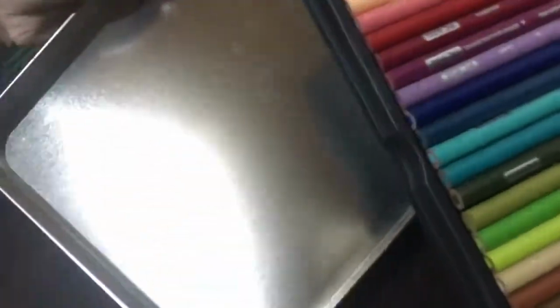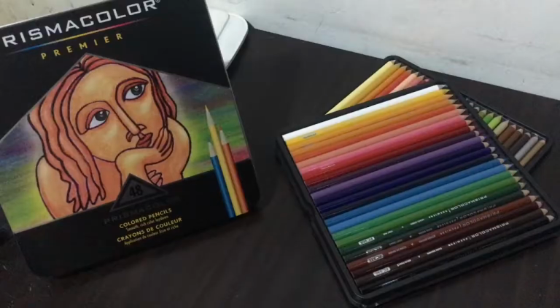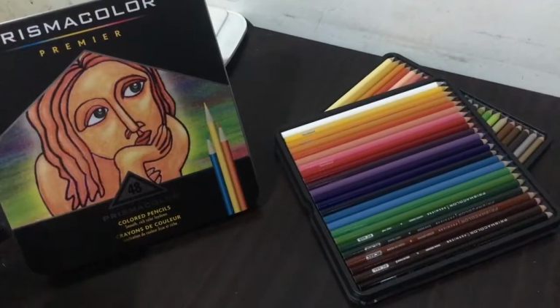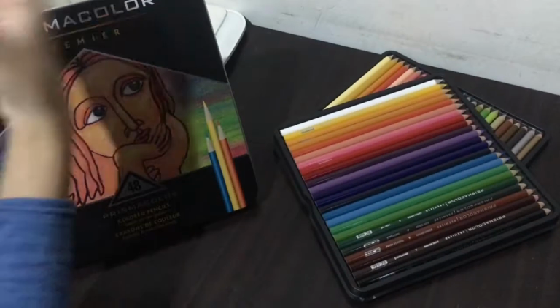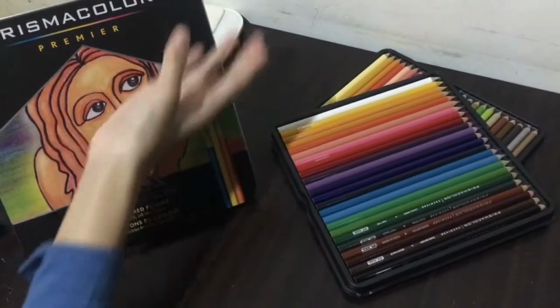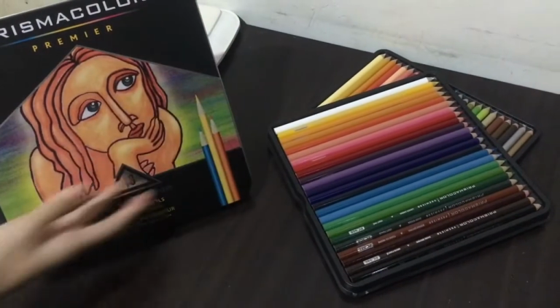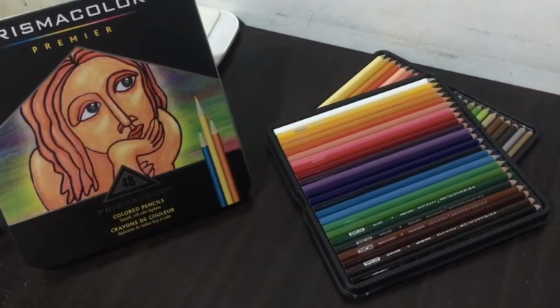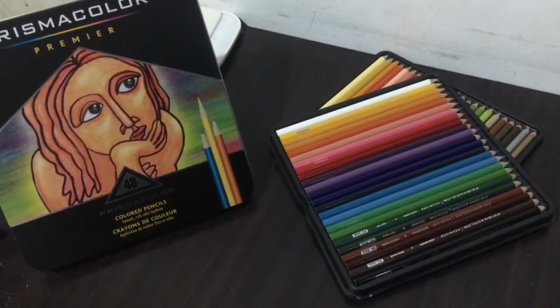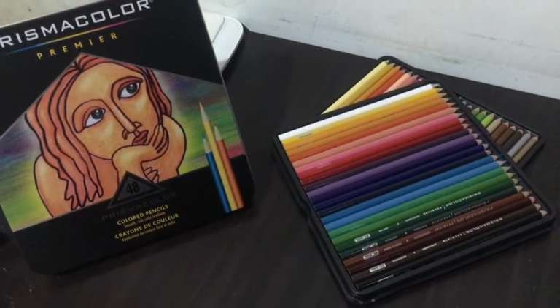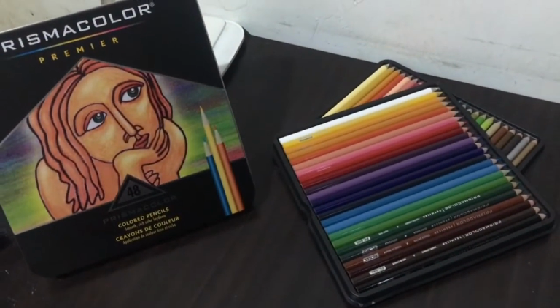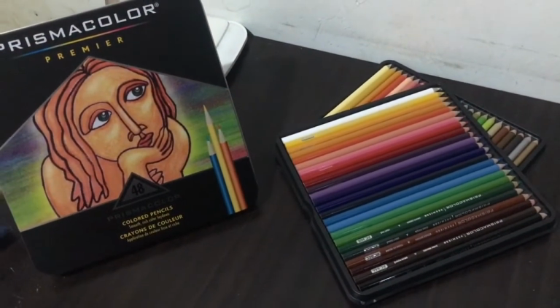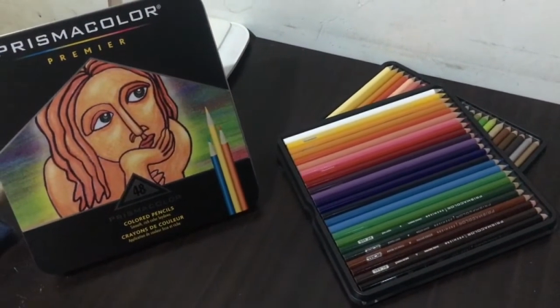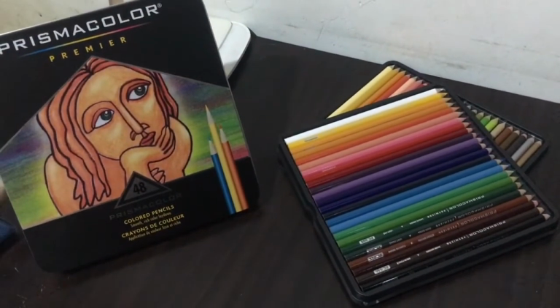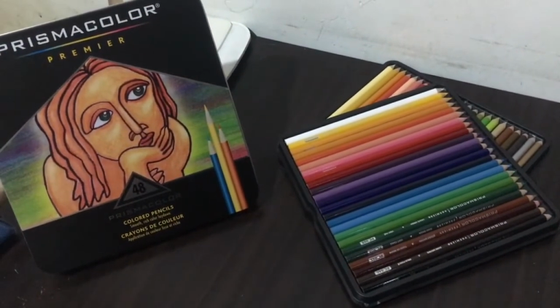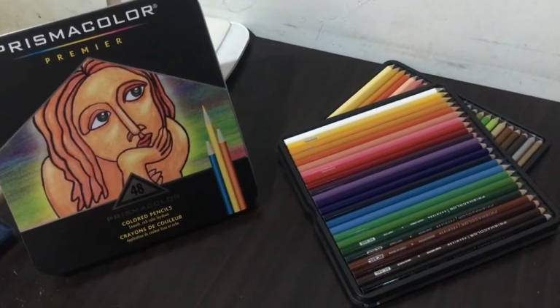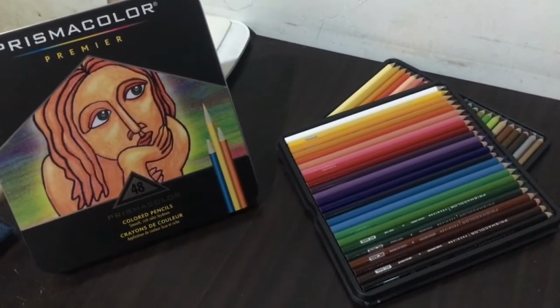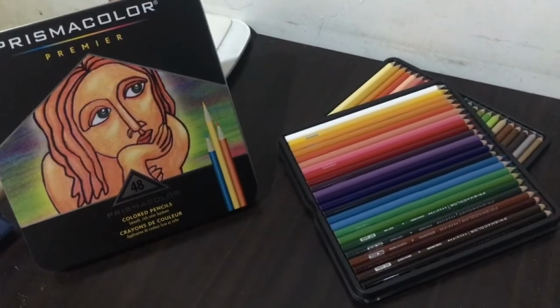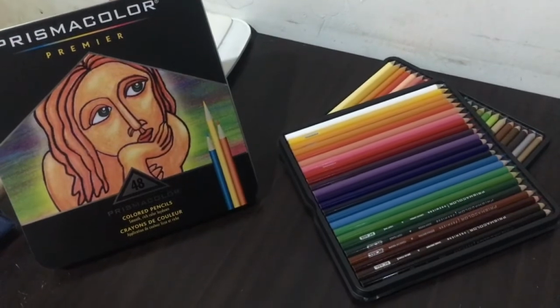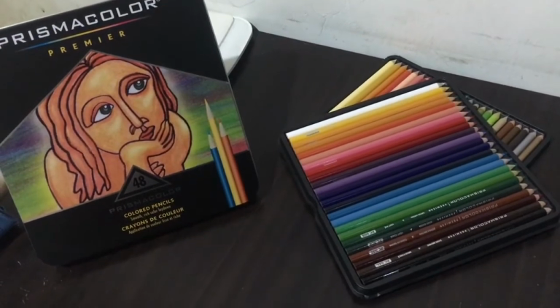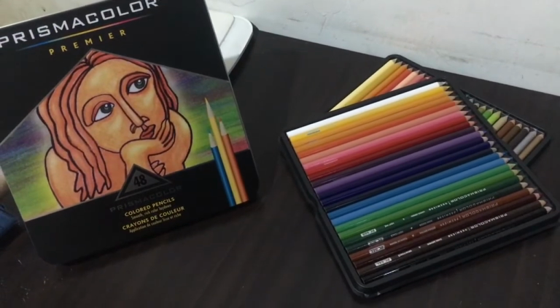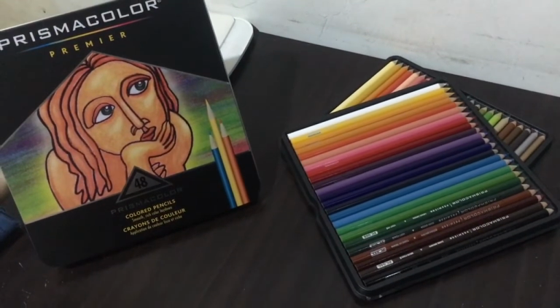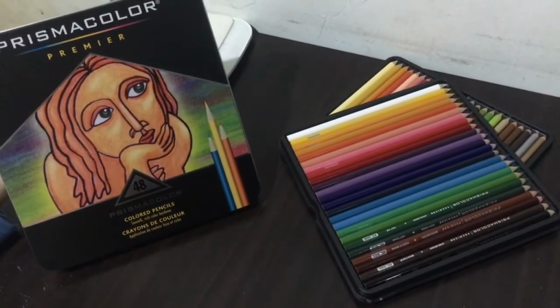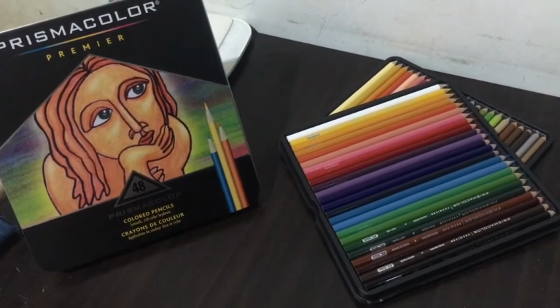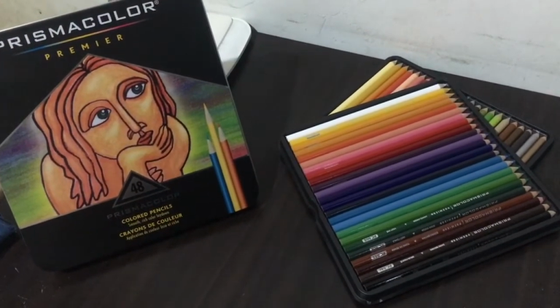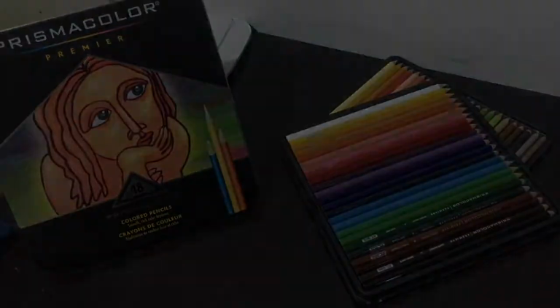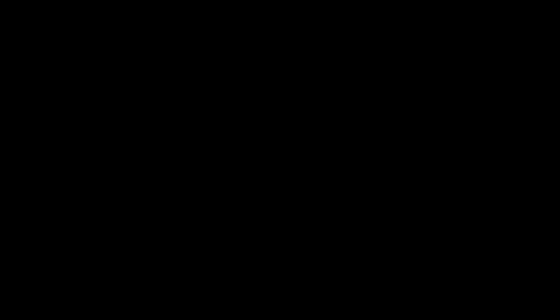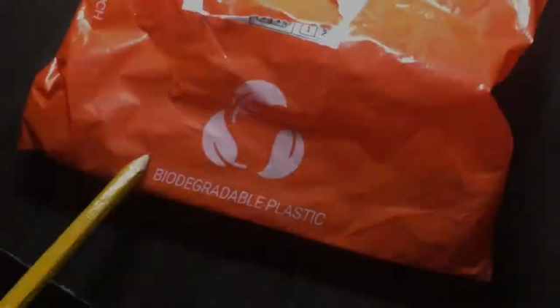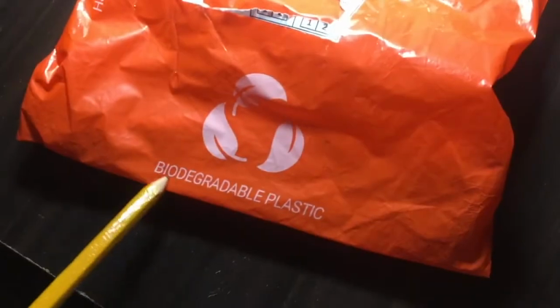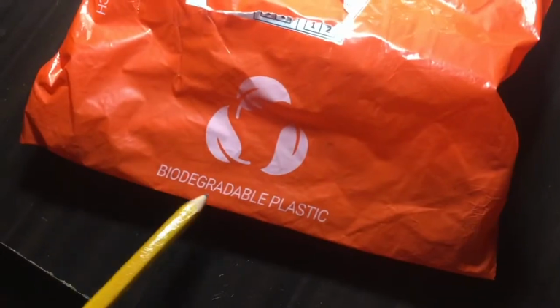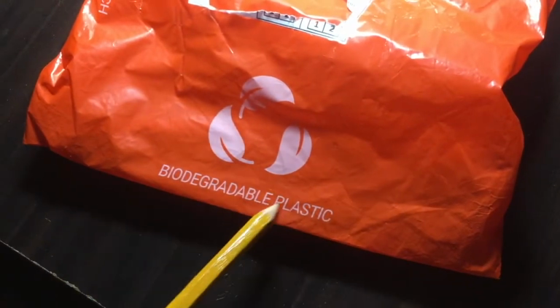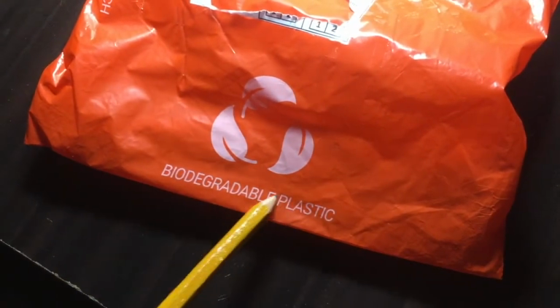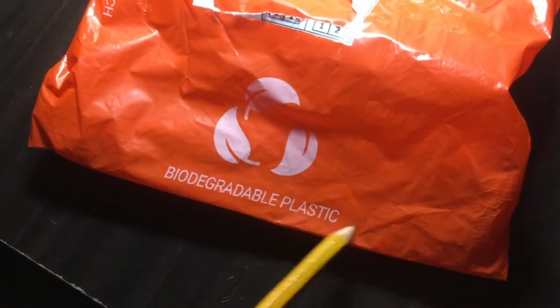So here it is — my Prismacolor colored pencil. Hope you enjoyed! Biodegradable plastic.